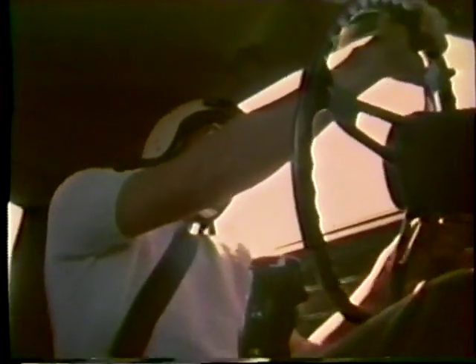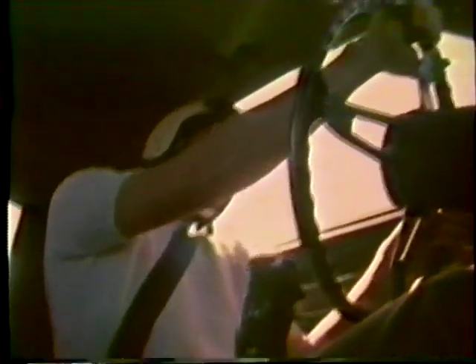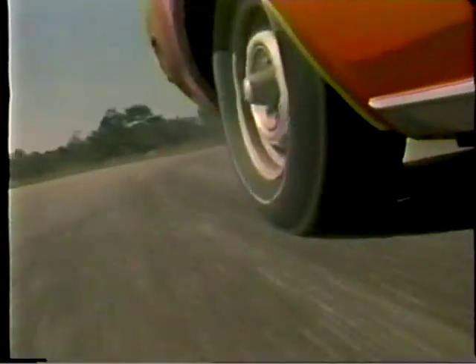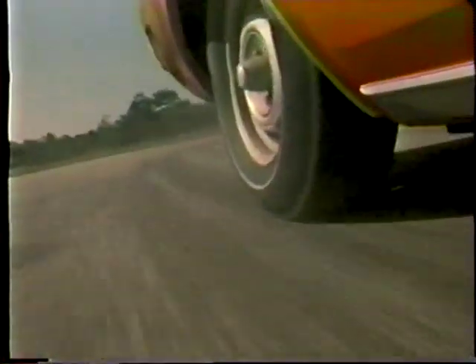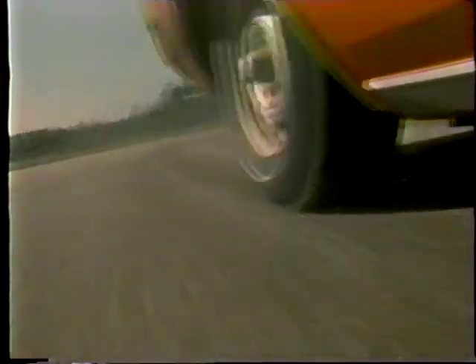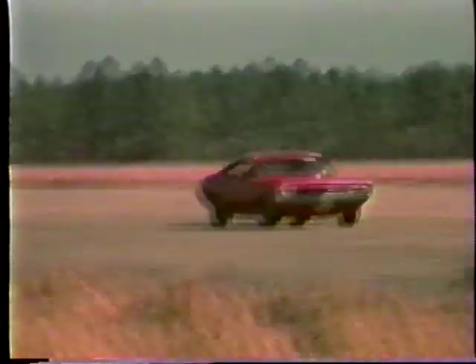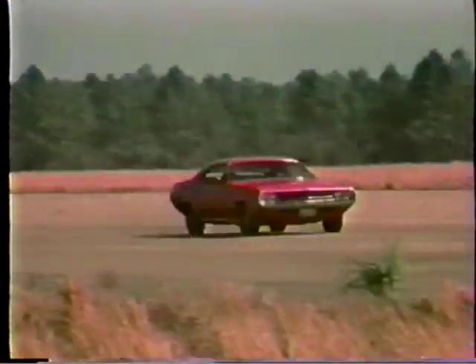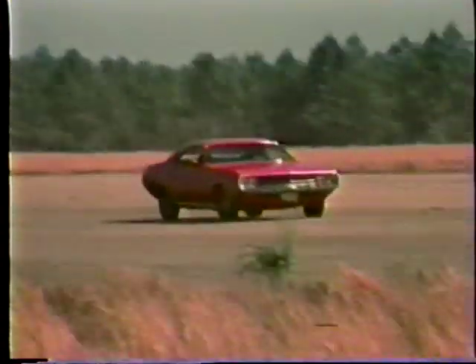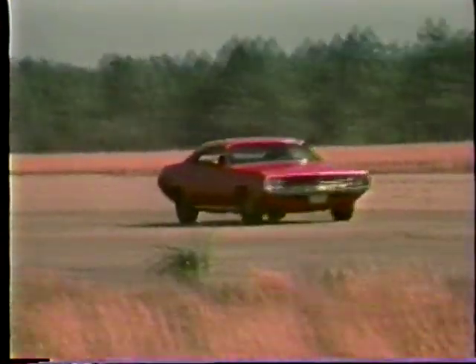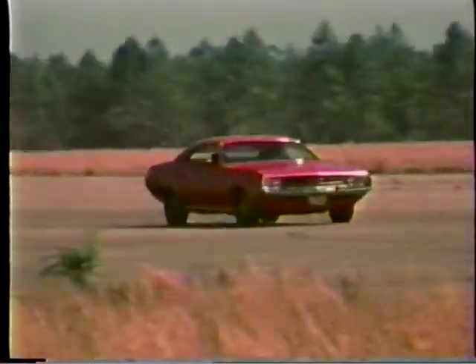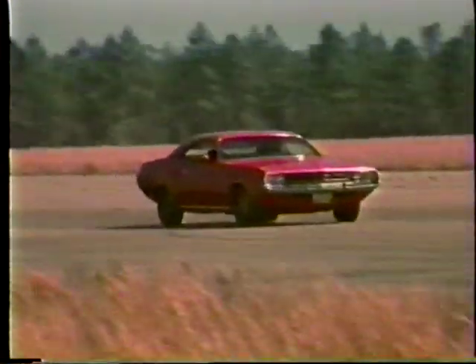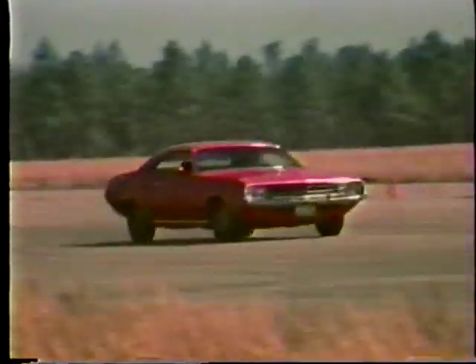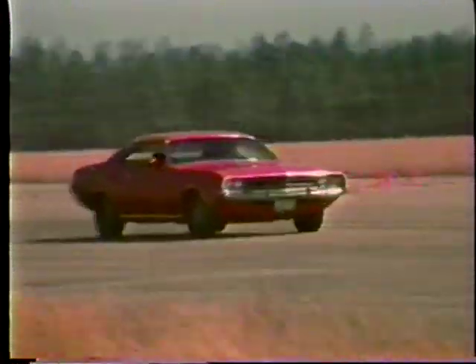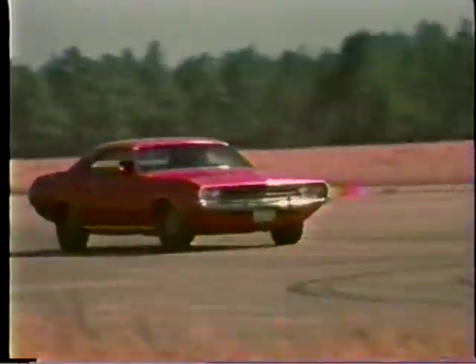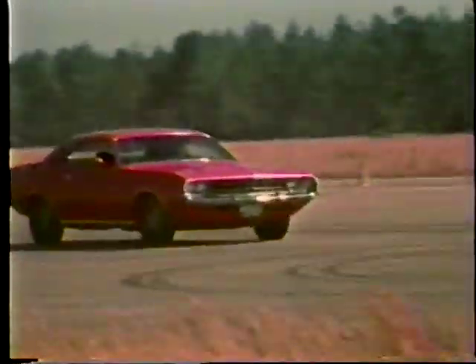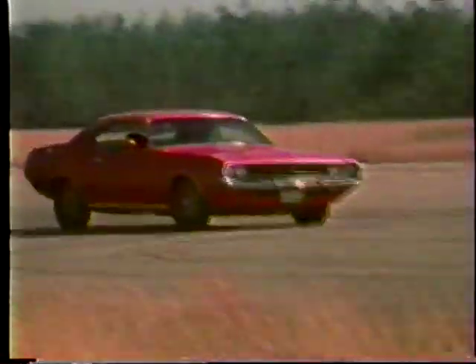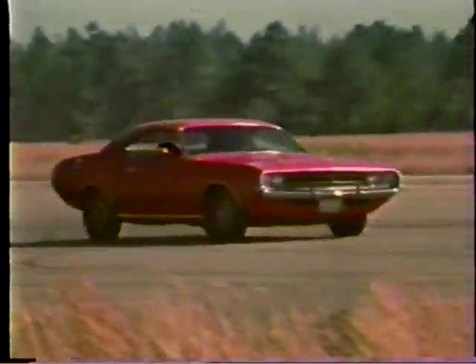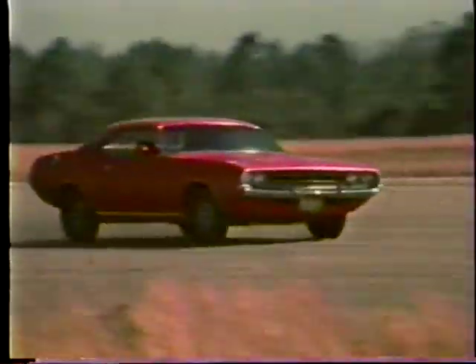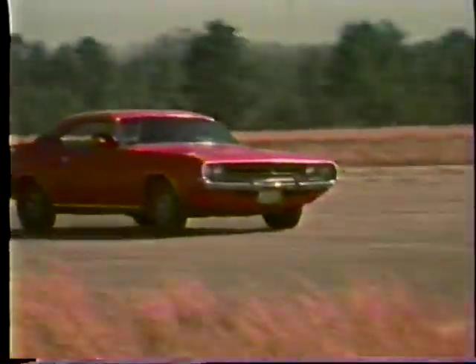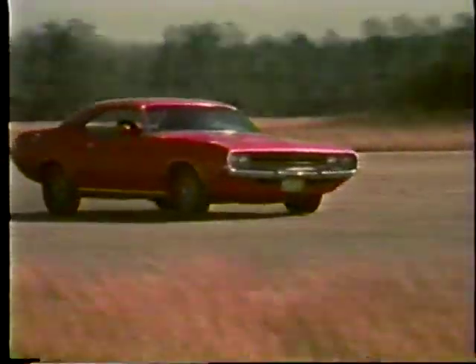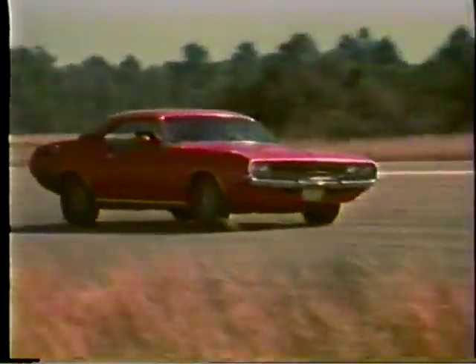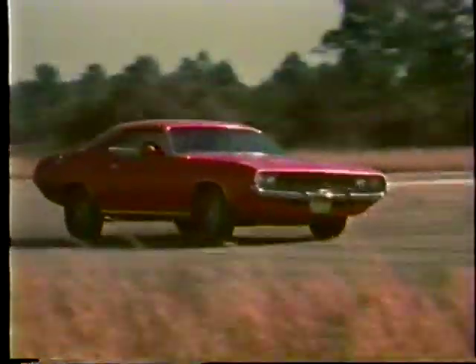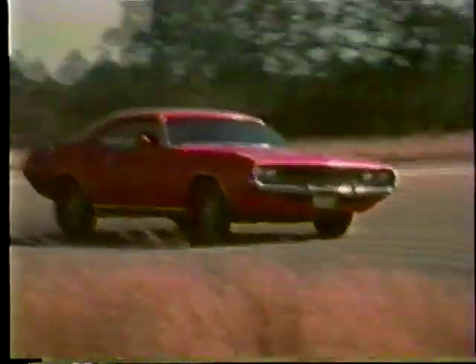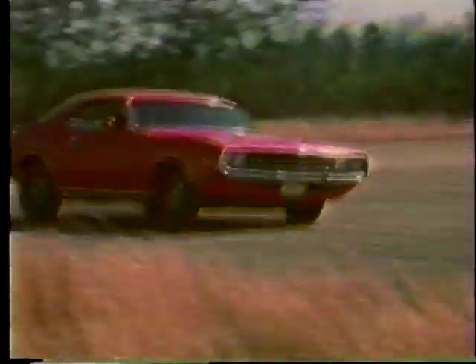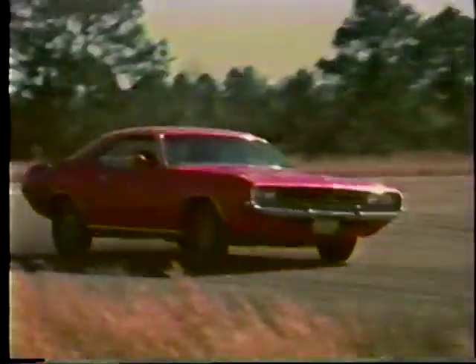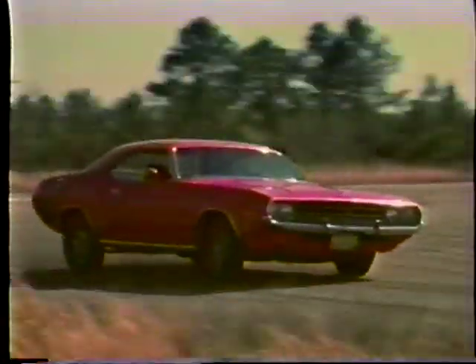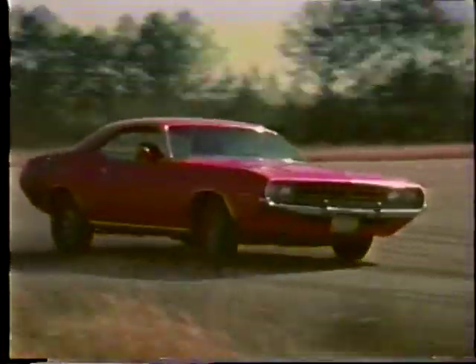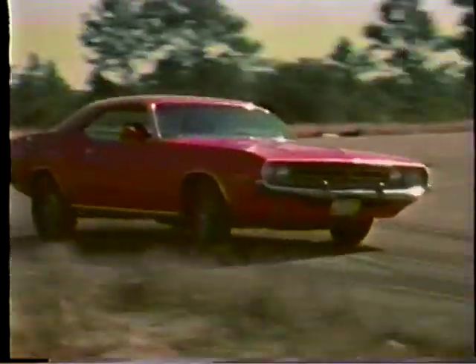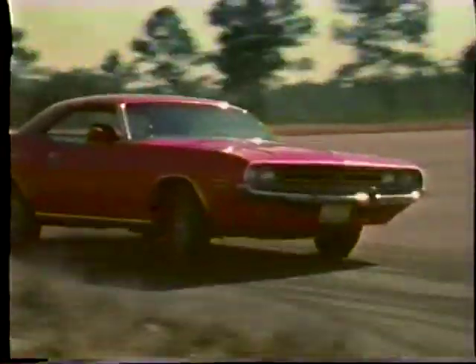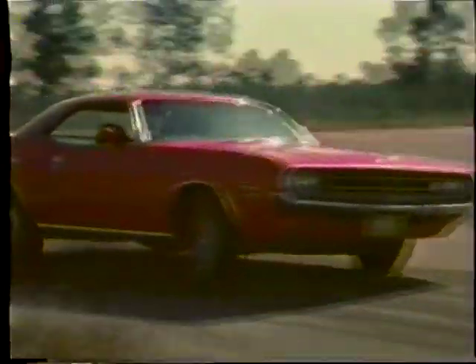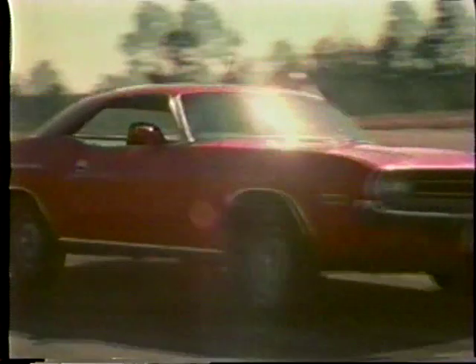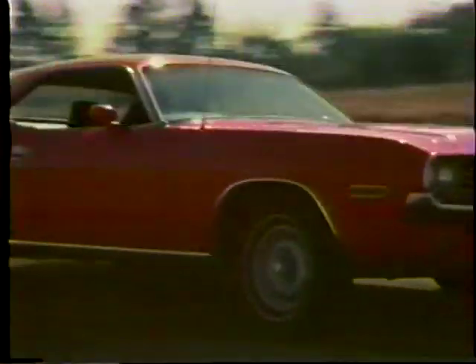The '71 Challenger is one of the best pony cars we've tackled yet. Changes on the surface were few; however, underneath there were several, and all for the best.